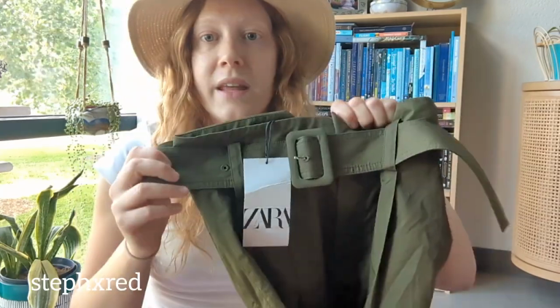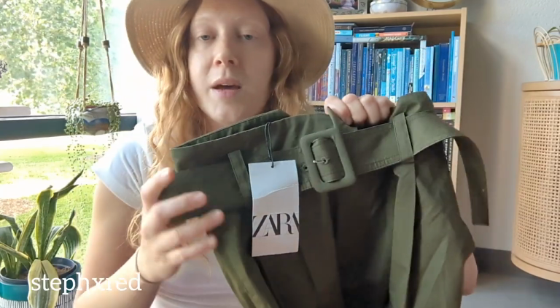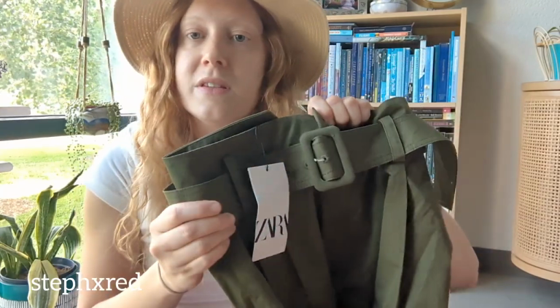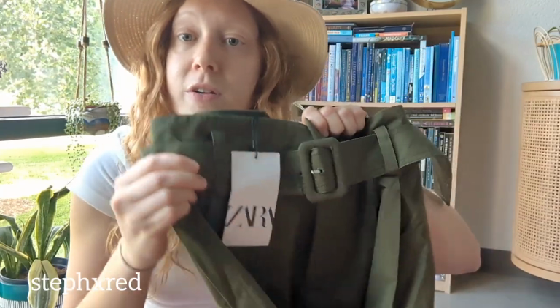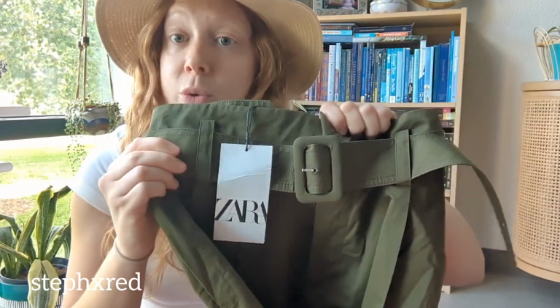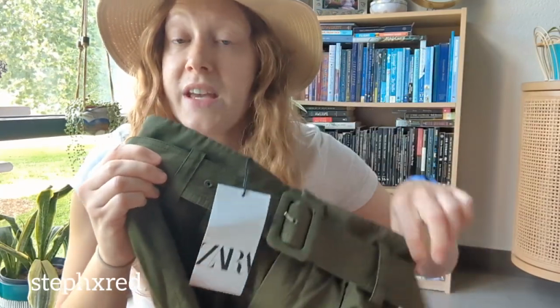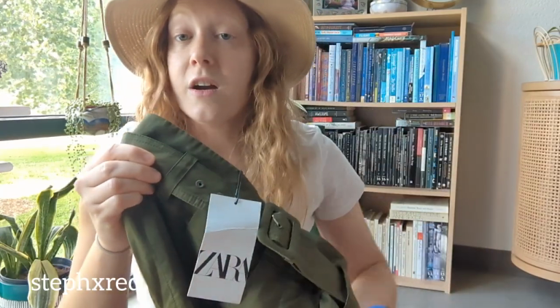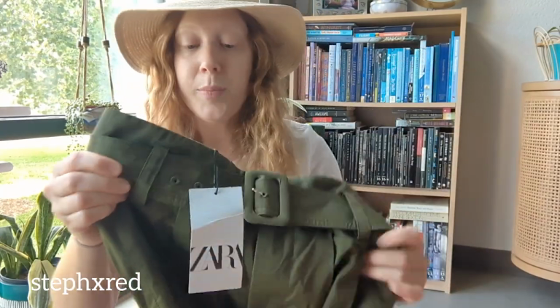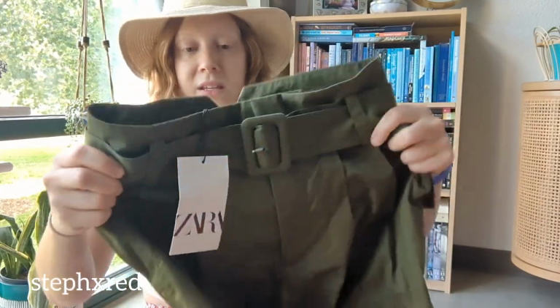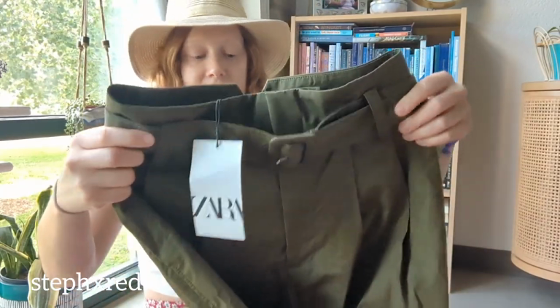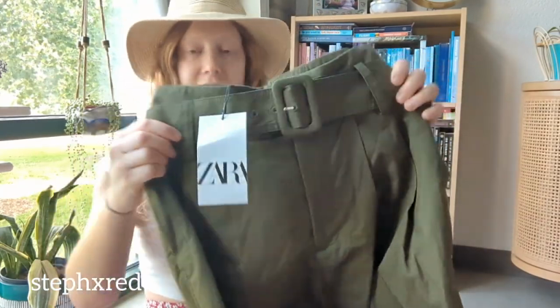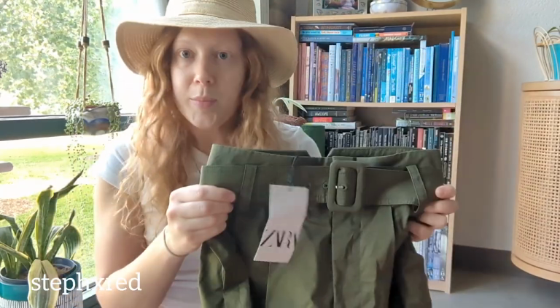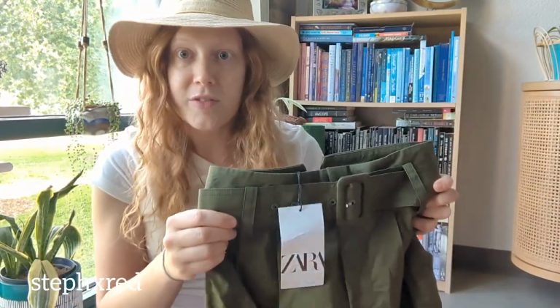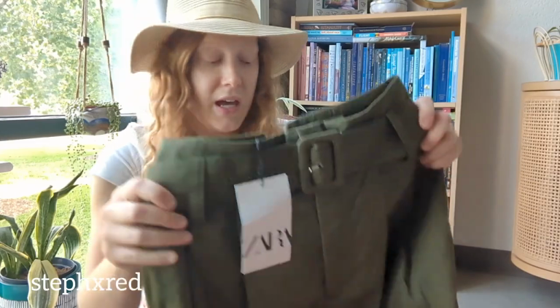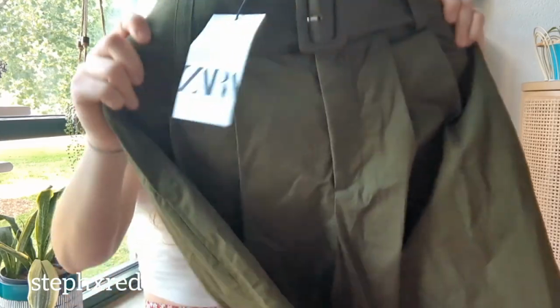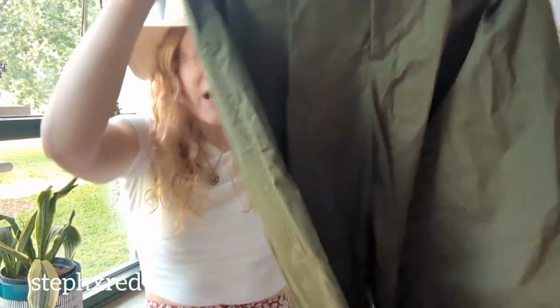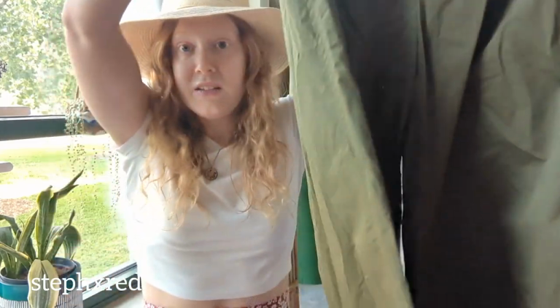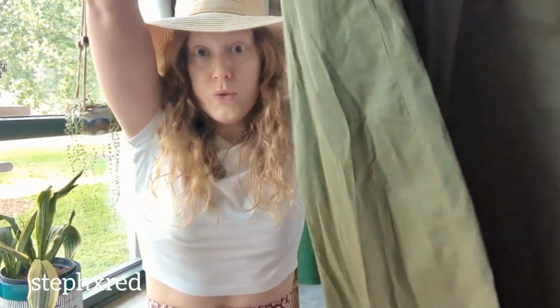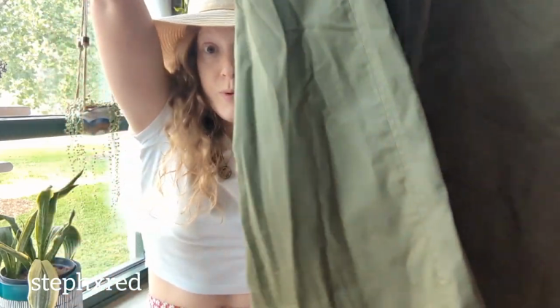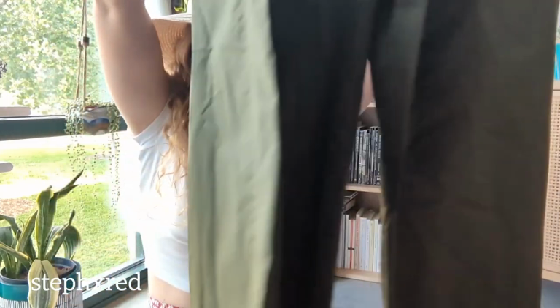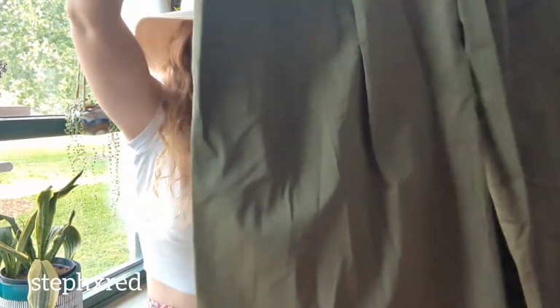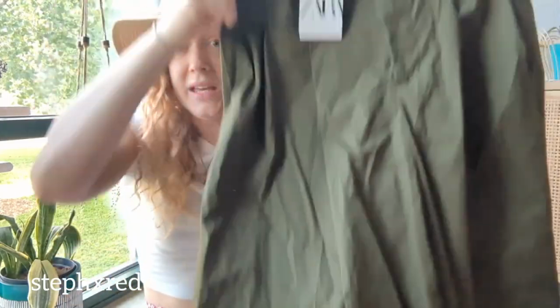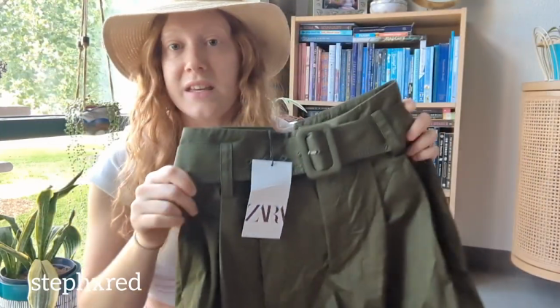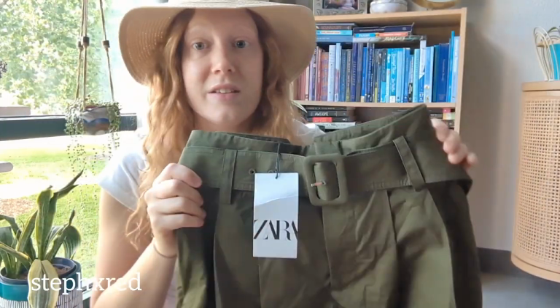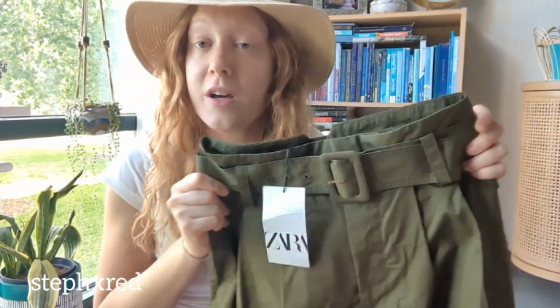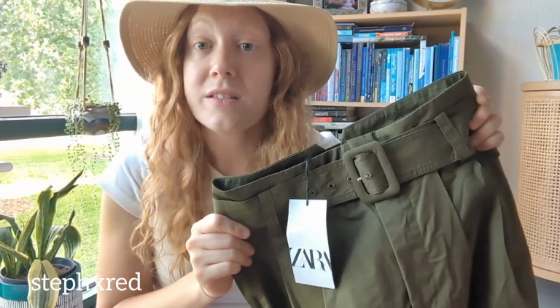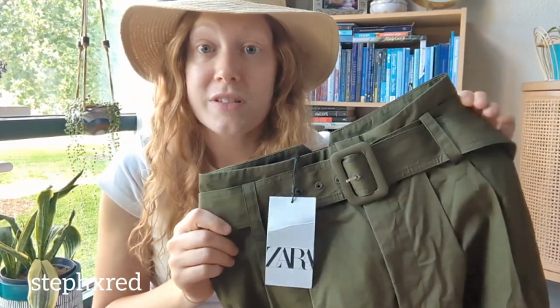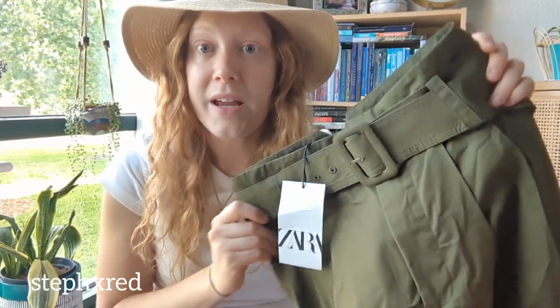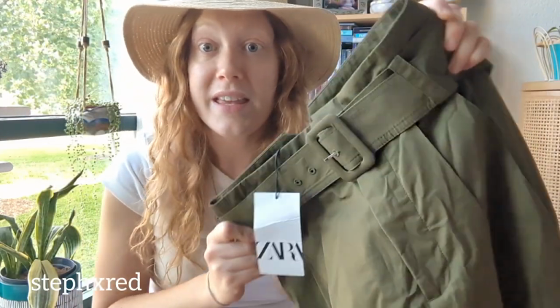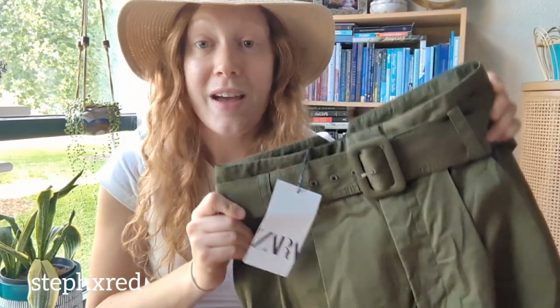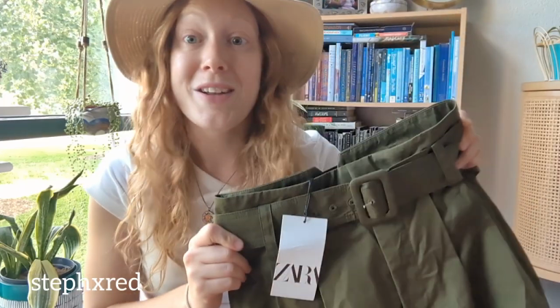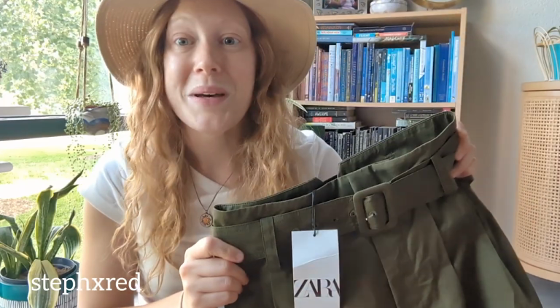Next up is a pair of Zara pants. This is another pair of high-rise, super wide-leg pants. I think these will be awesome for summer and they even have a matching belt.